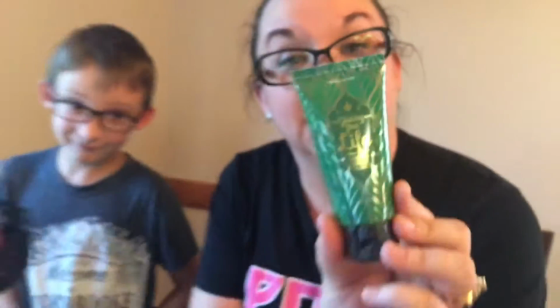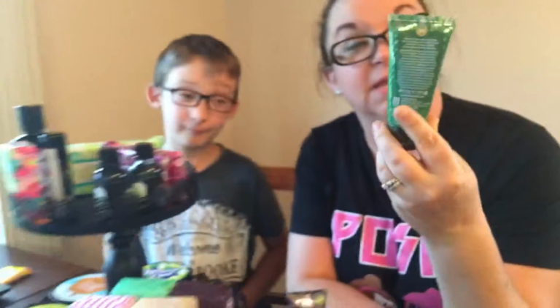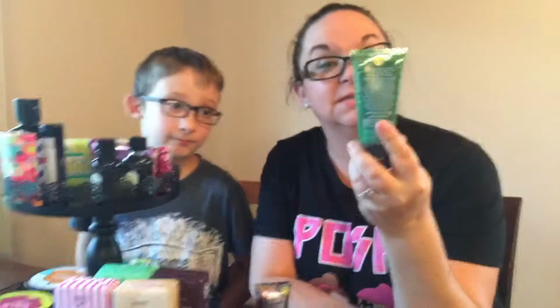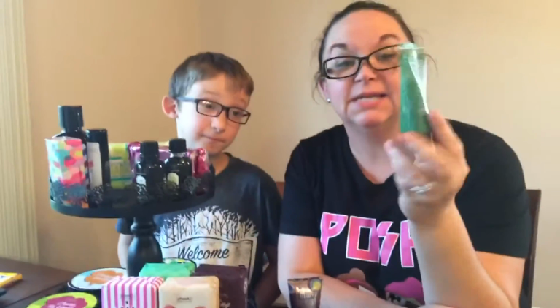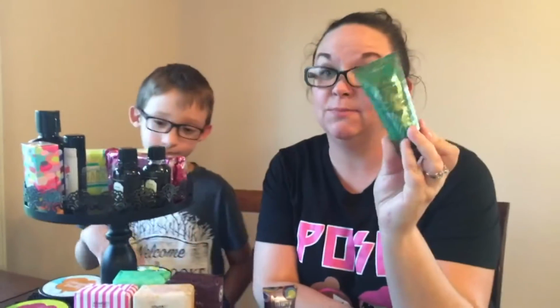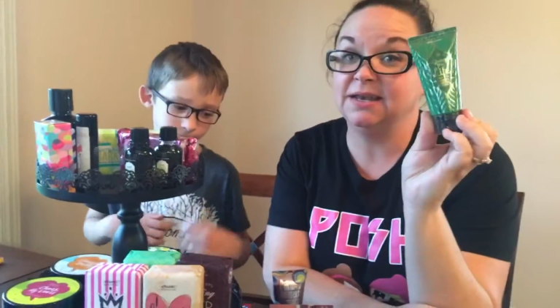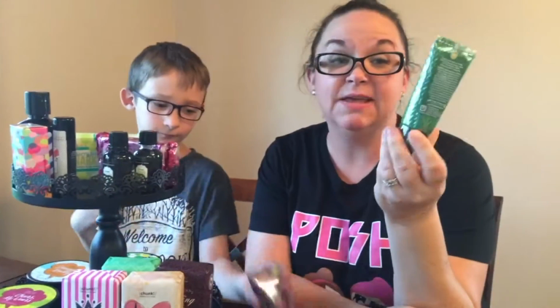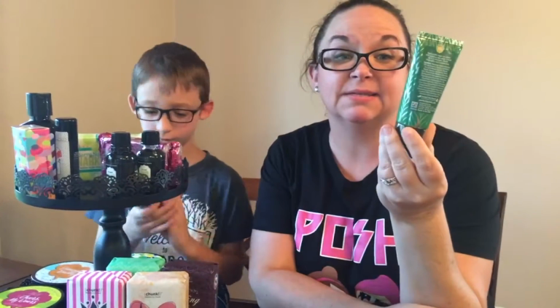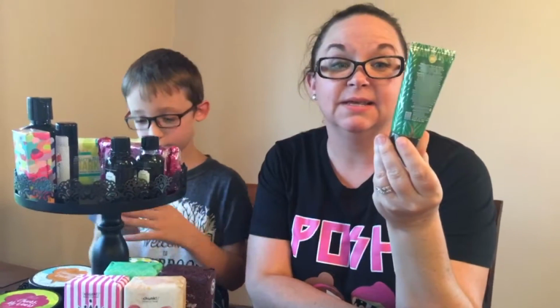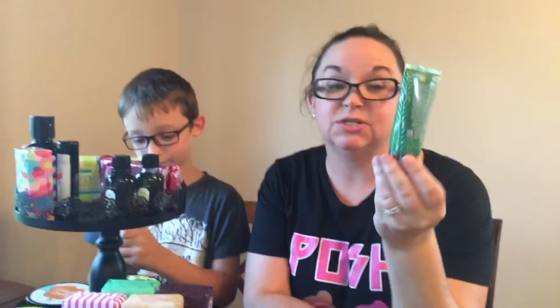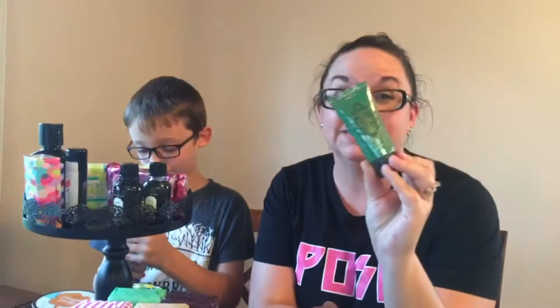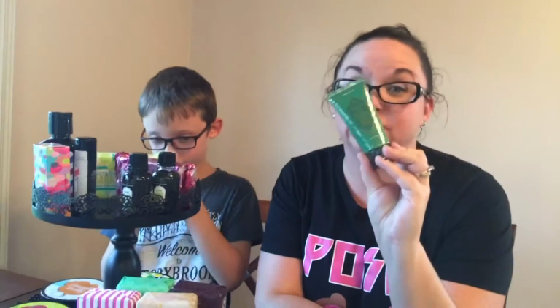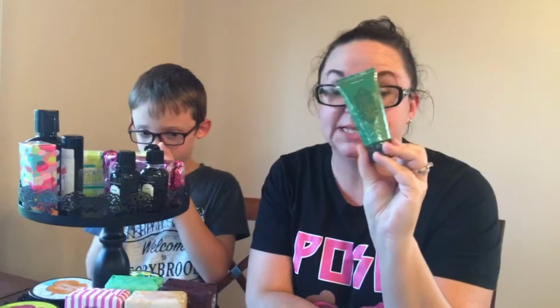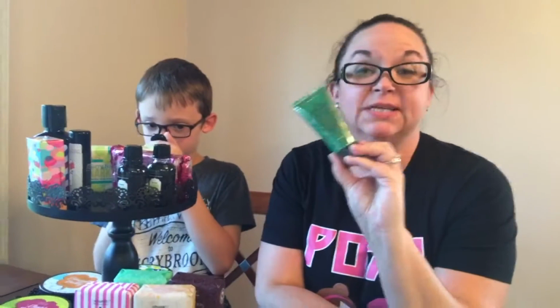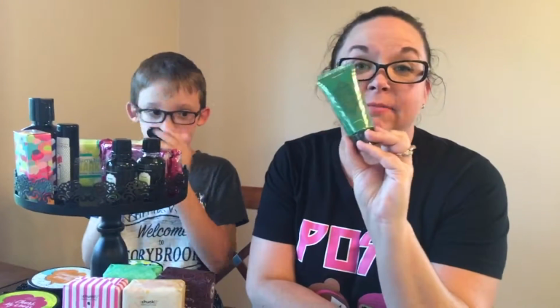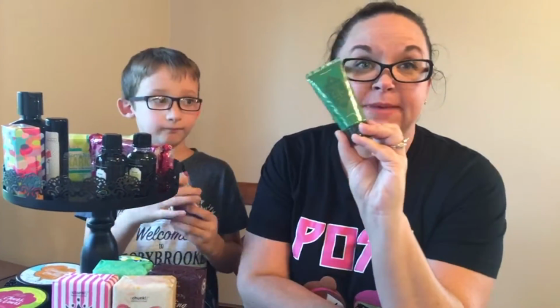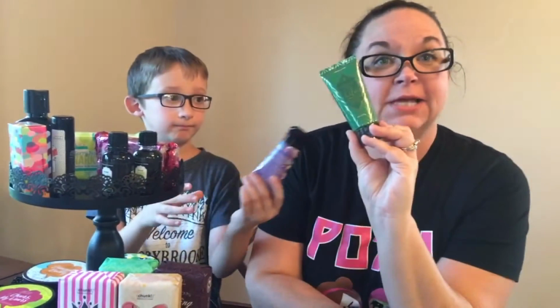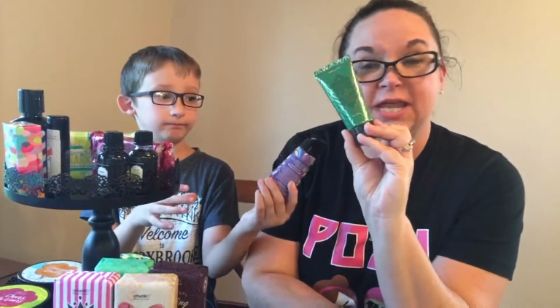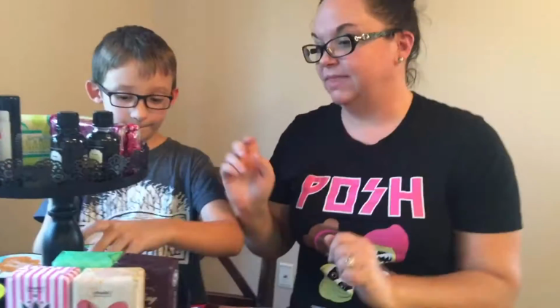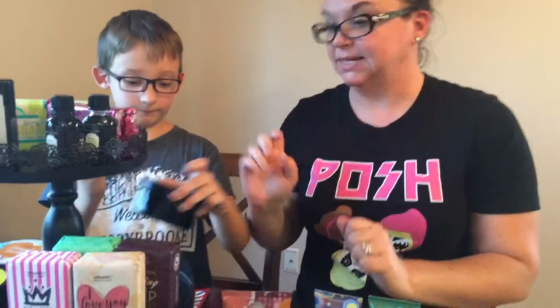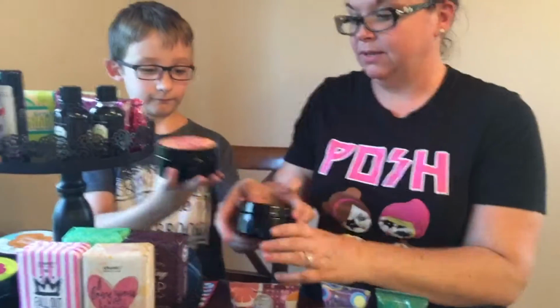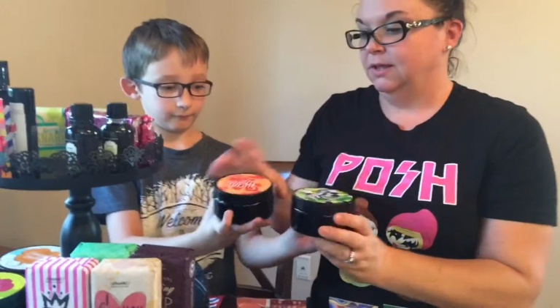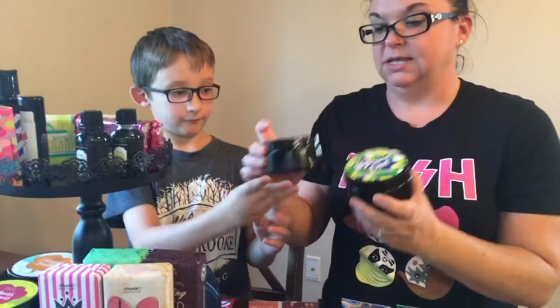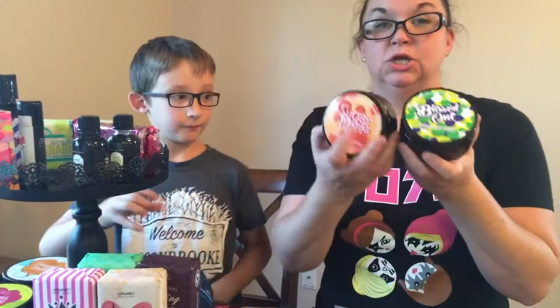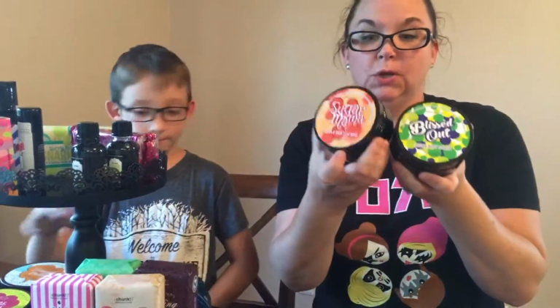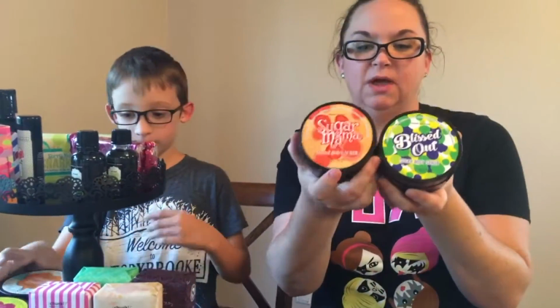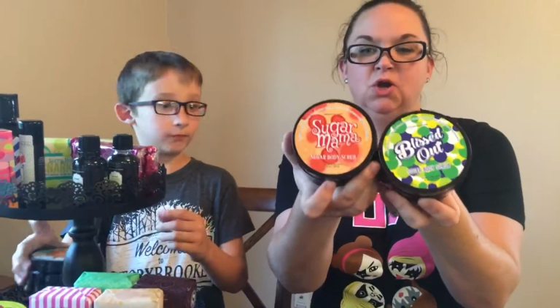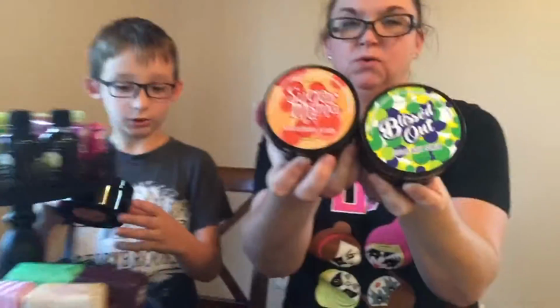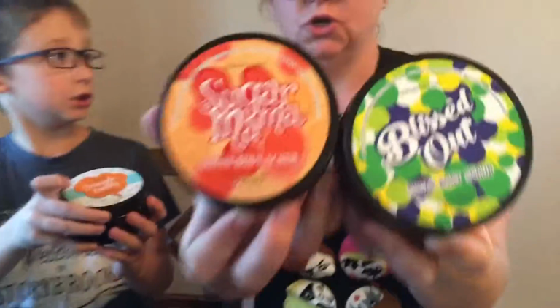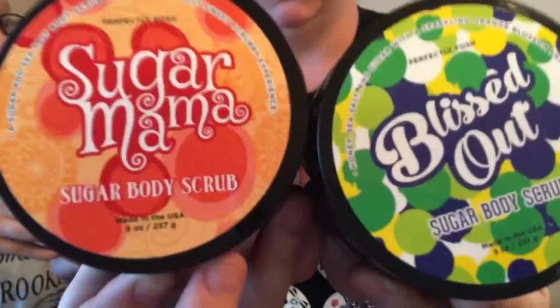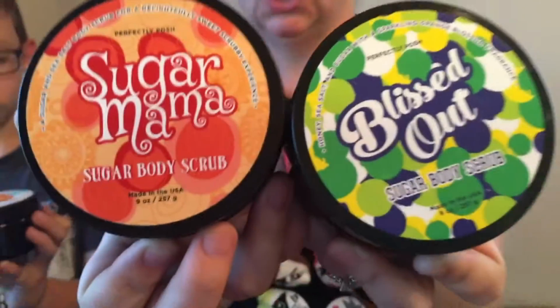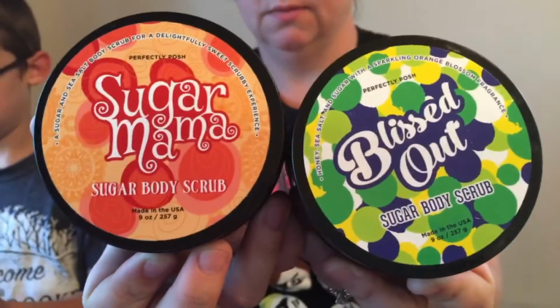It is a tightening and brightening face mask, which I am also excited to try because I am a face mask junkie. Next up are two of our new sugar body scrubs.